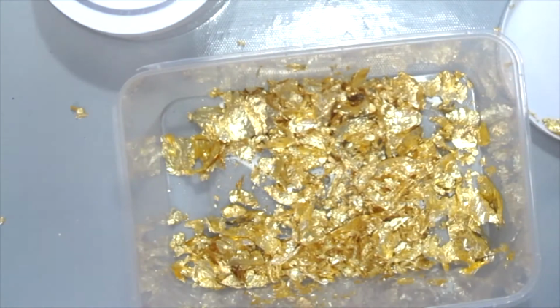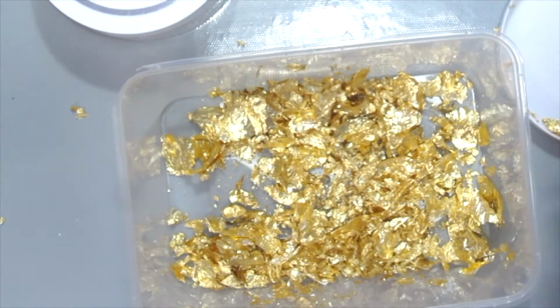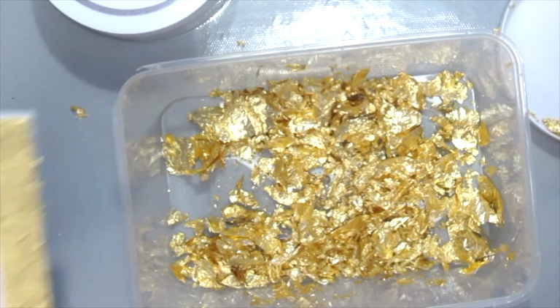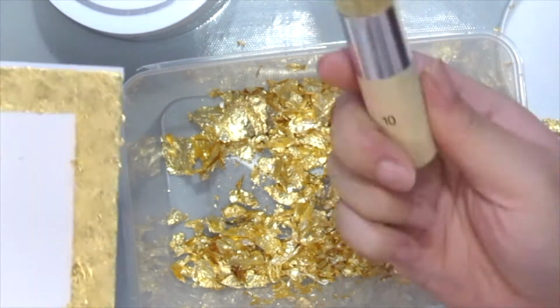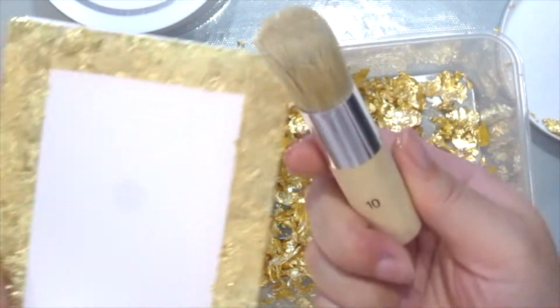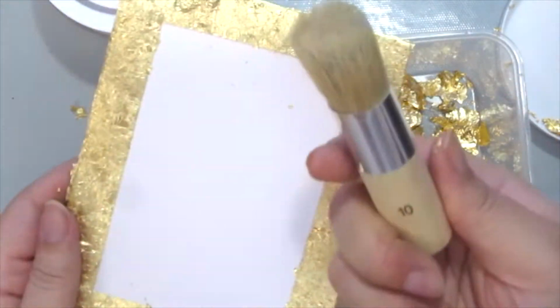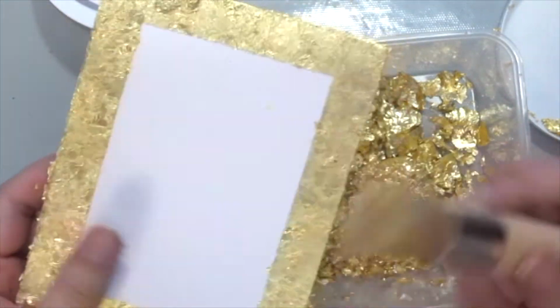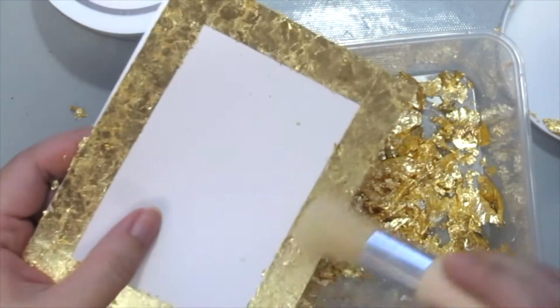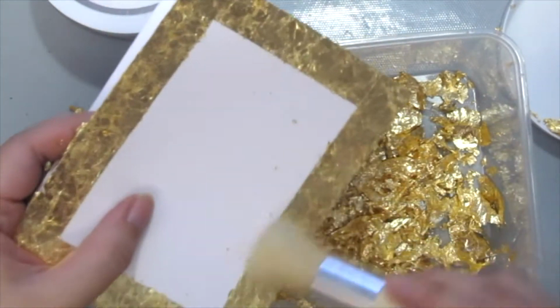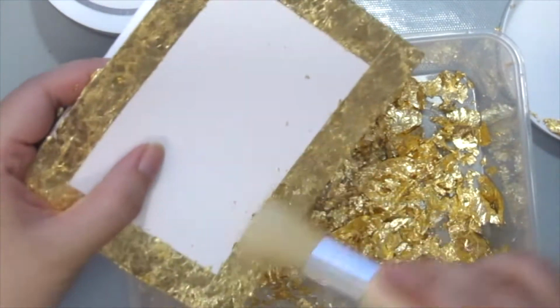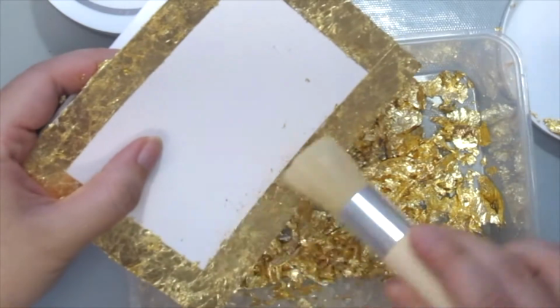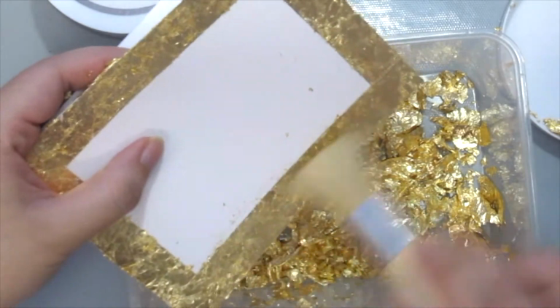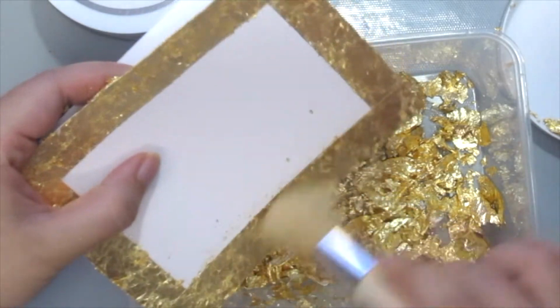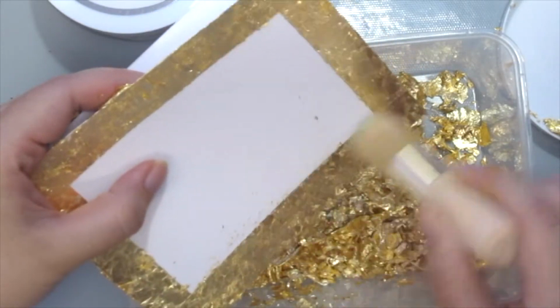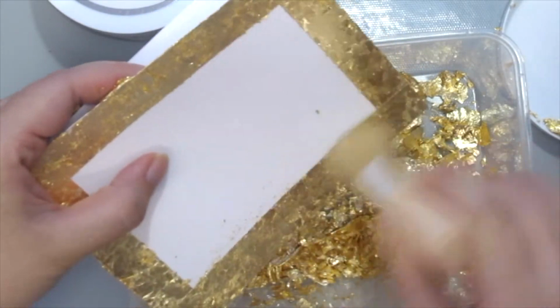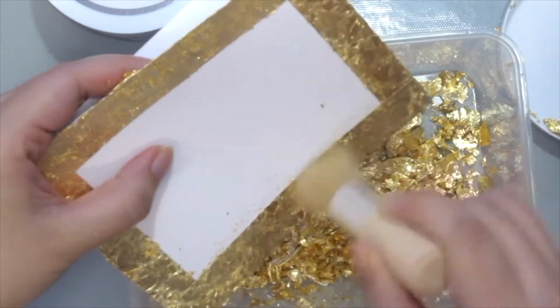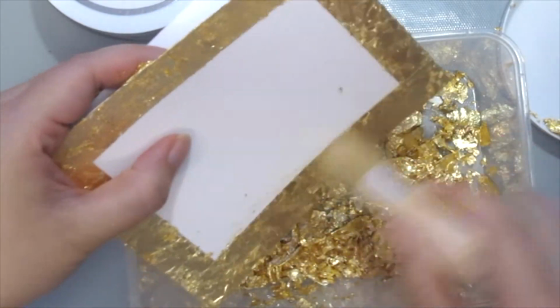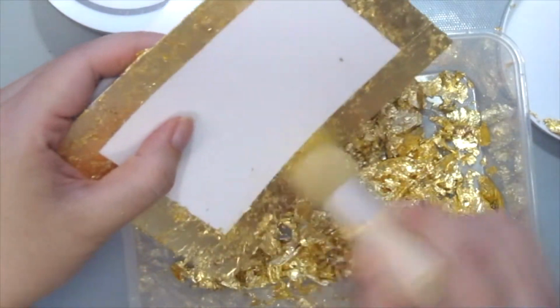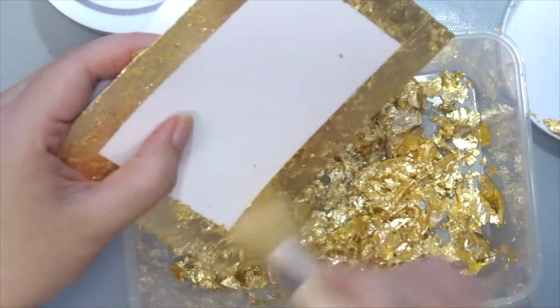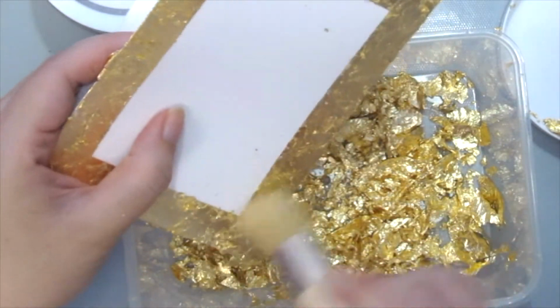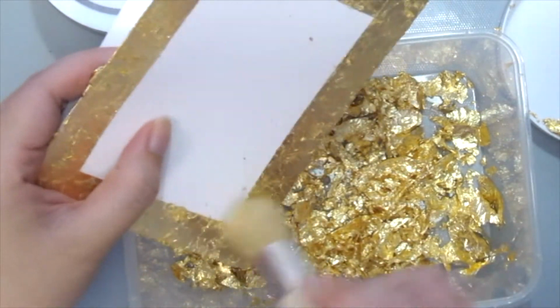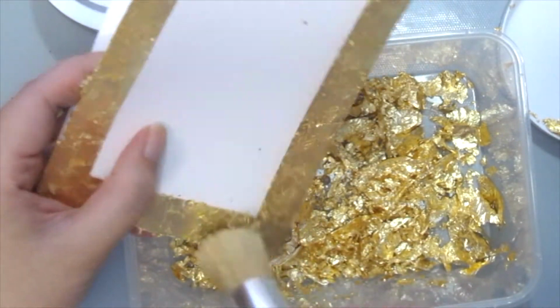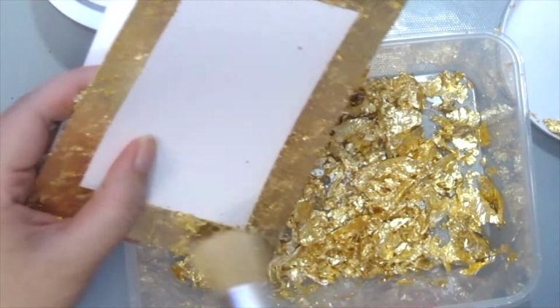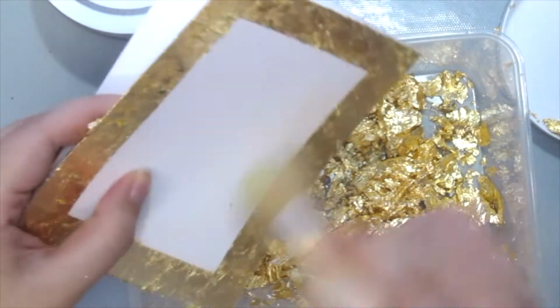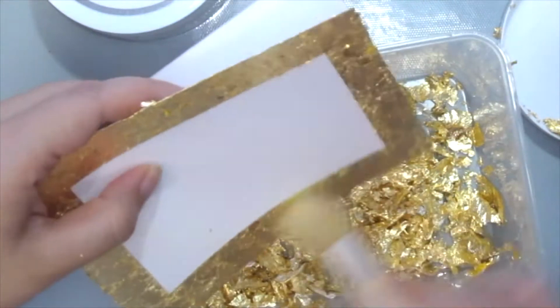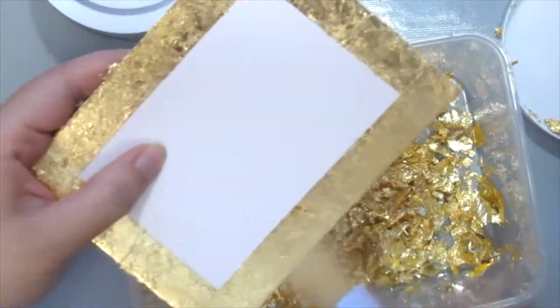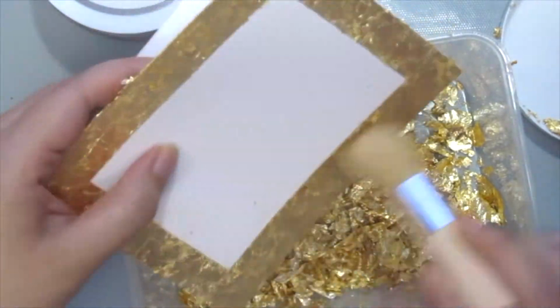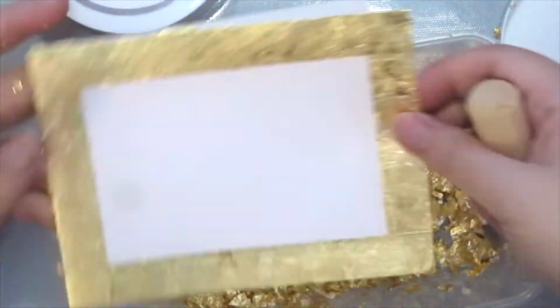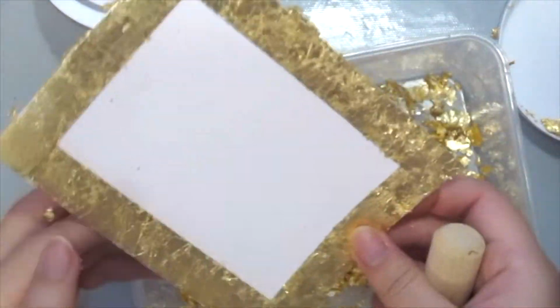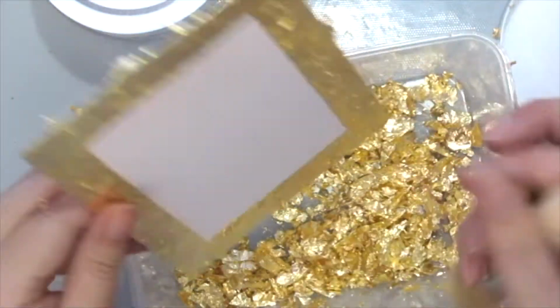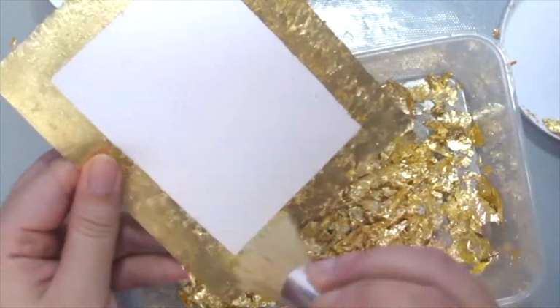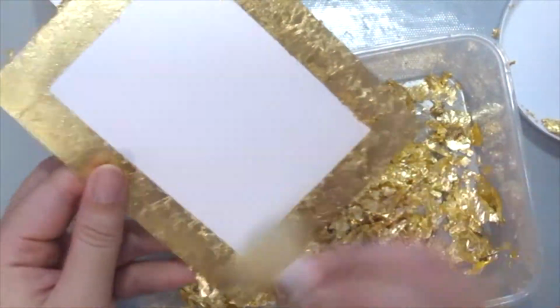Next, I'm grabbing a stencil brush to tap onto the same areas to remove any further excess, so that you will have a nice clean finish to your border.